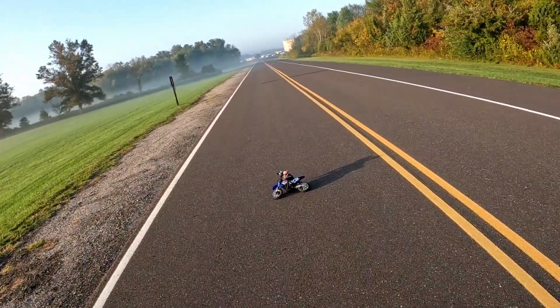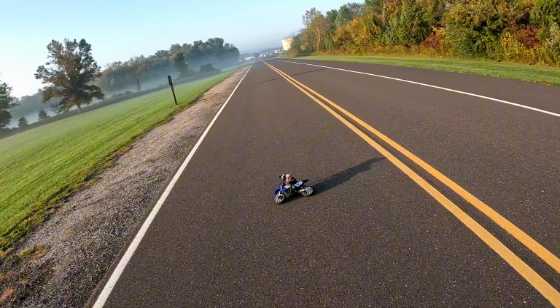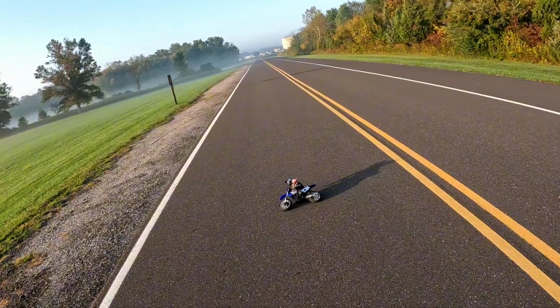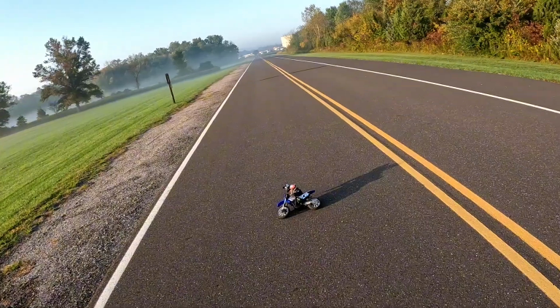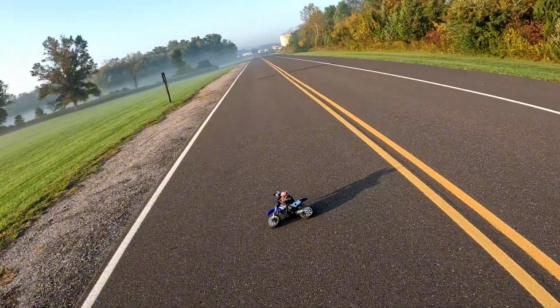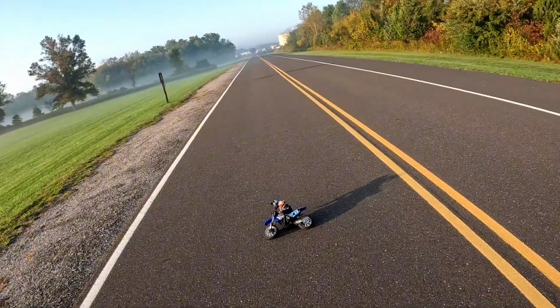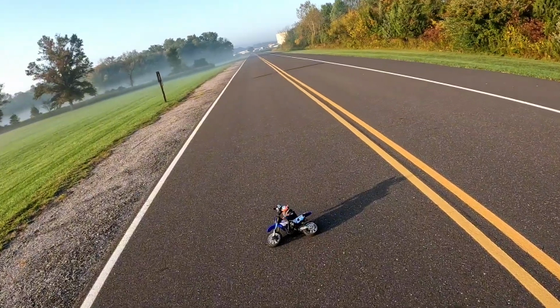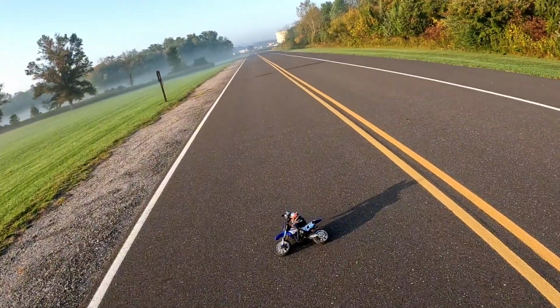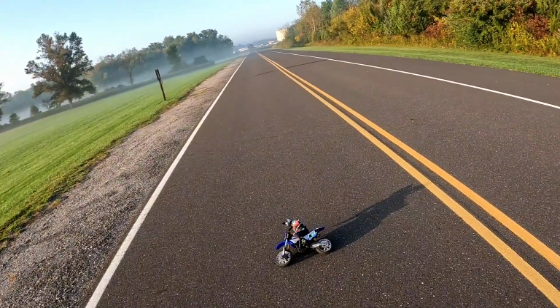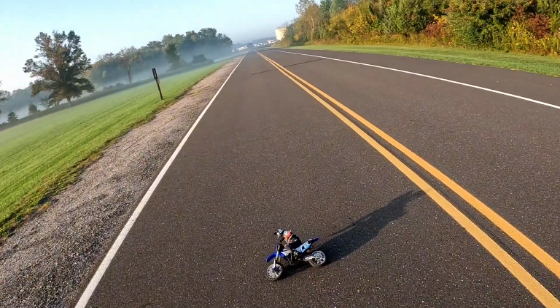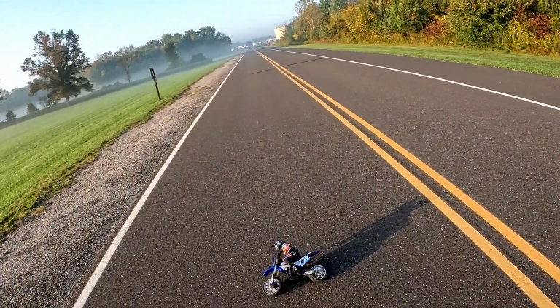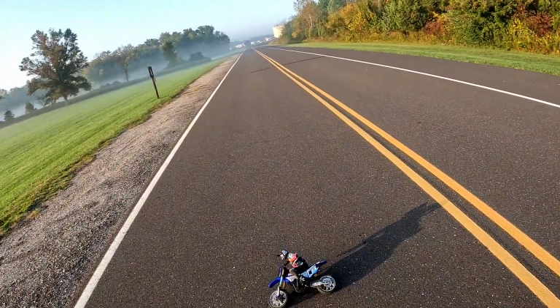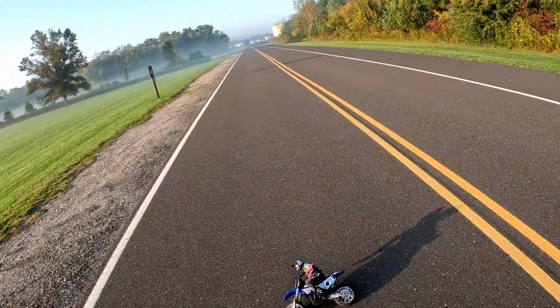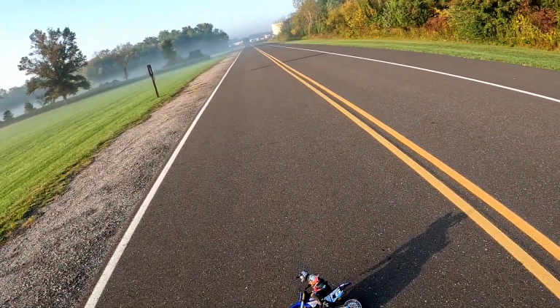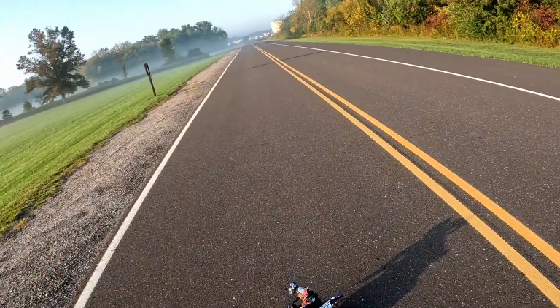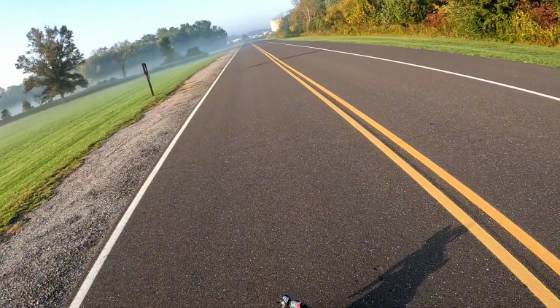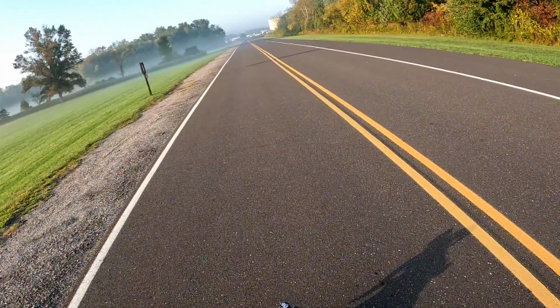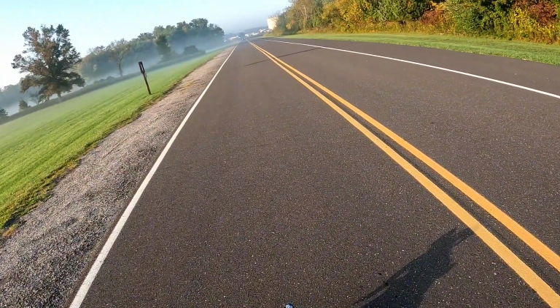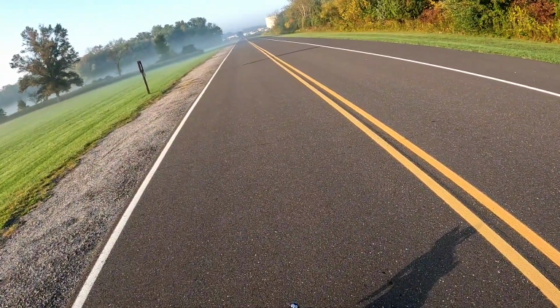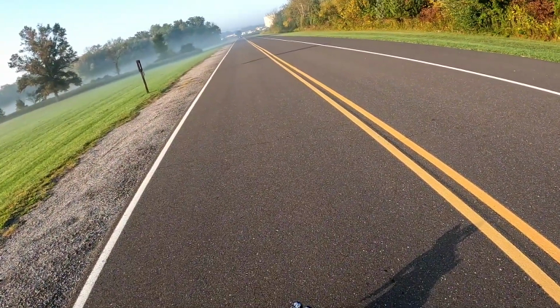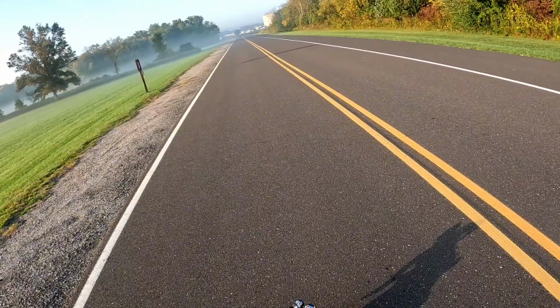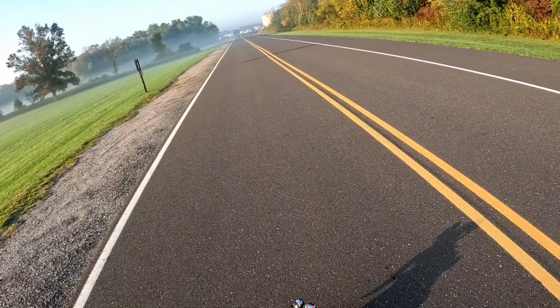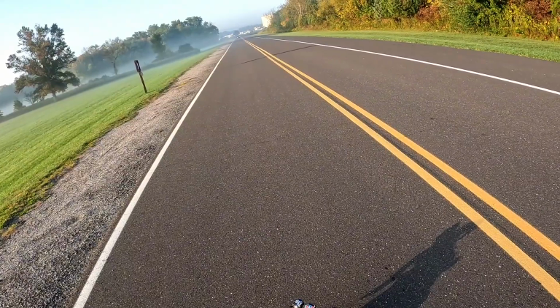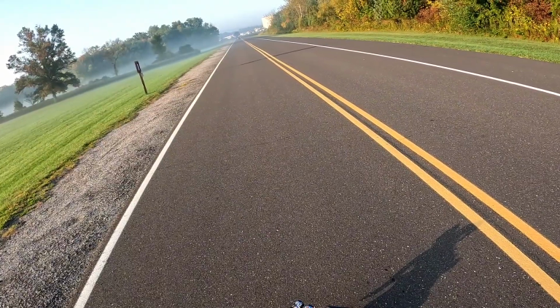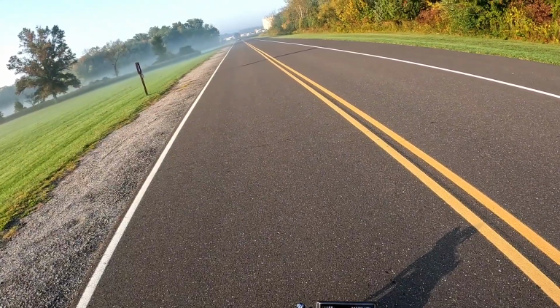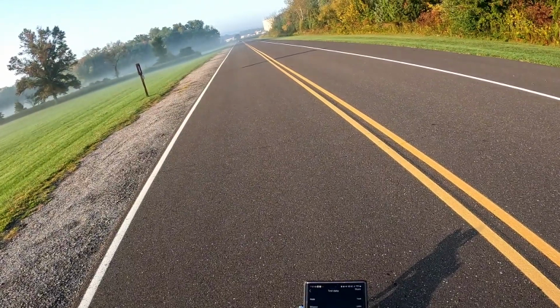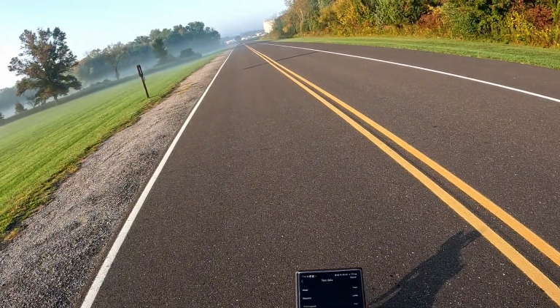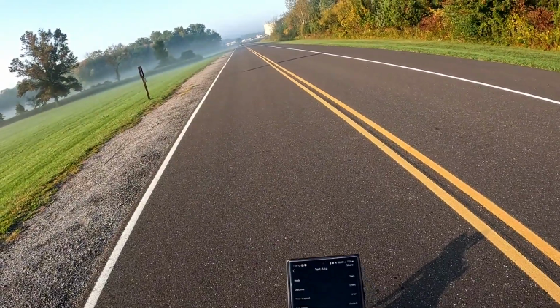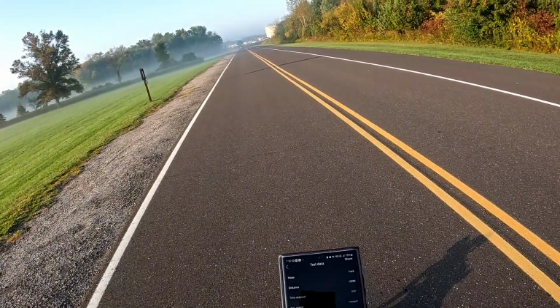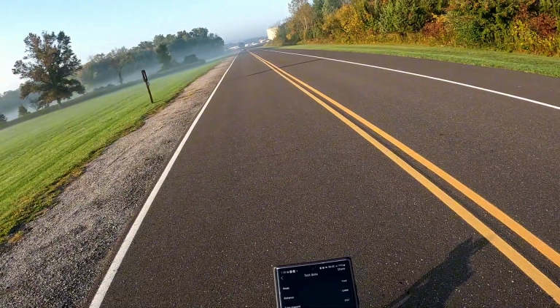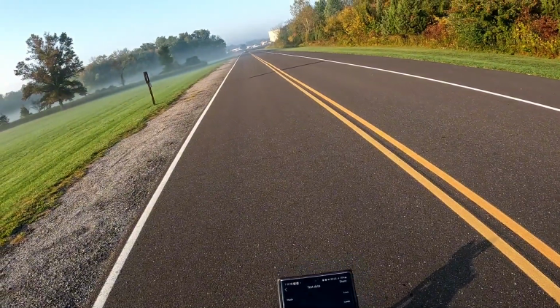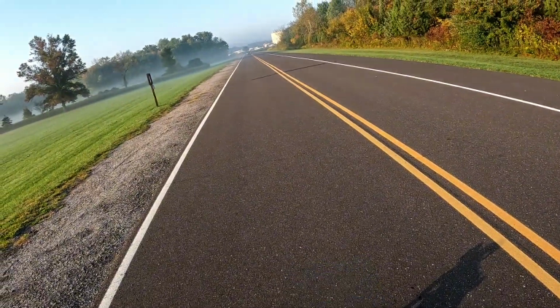Let me go into my records and I can tell you what the previous run was. The previous run was 61 miles an hour.